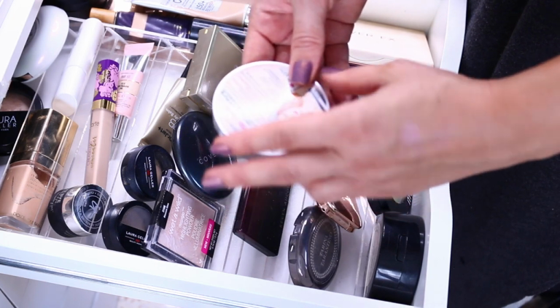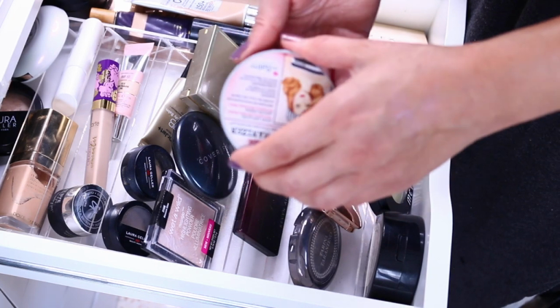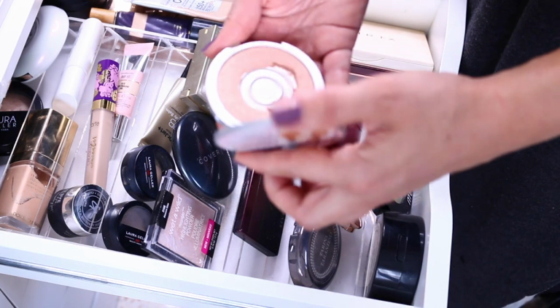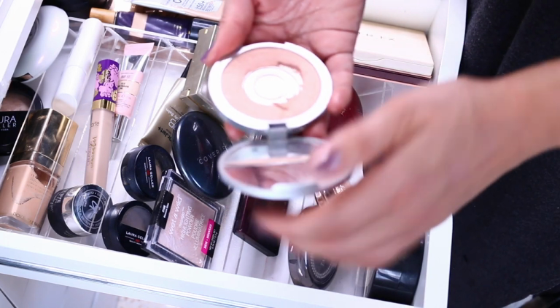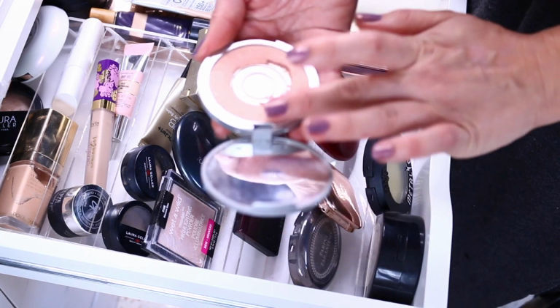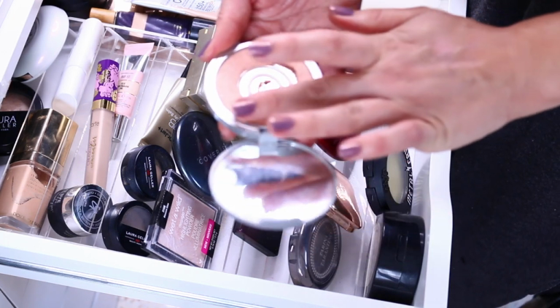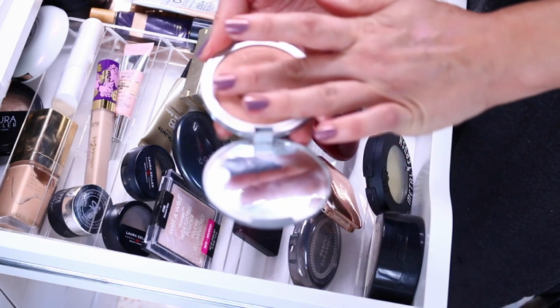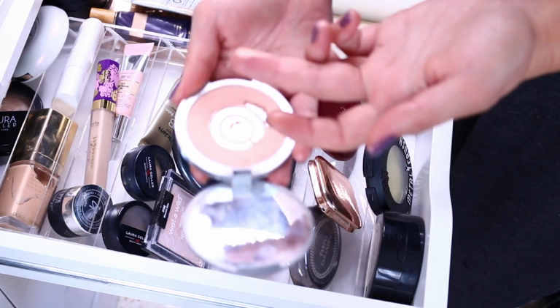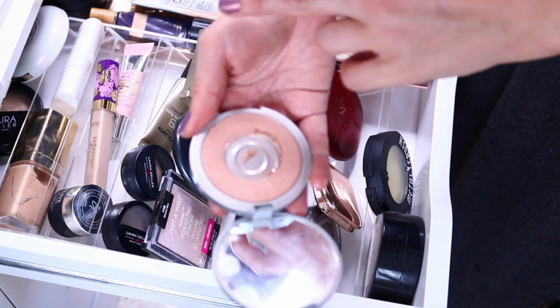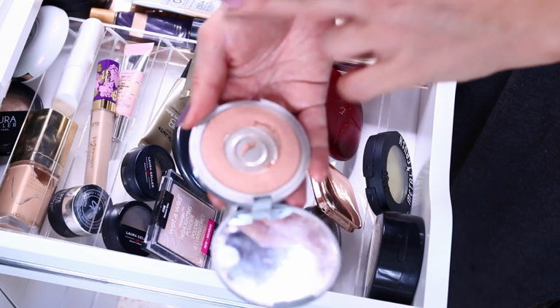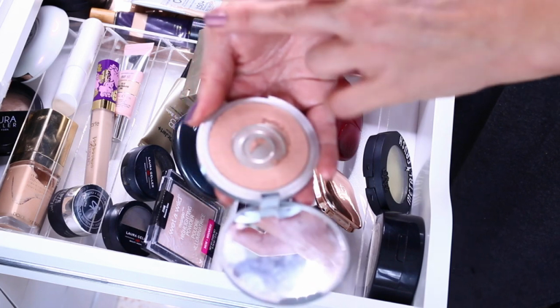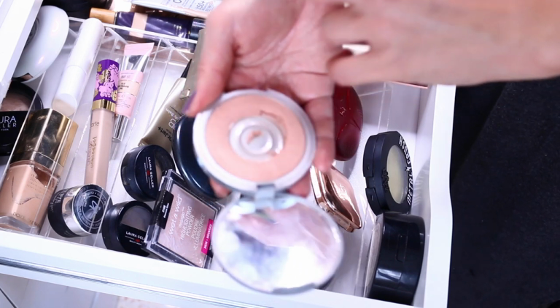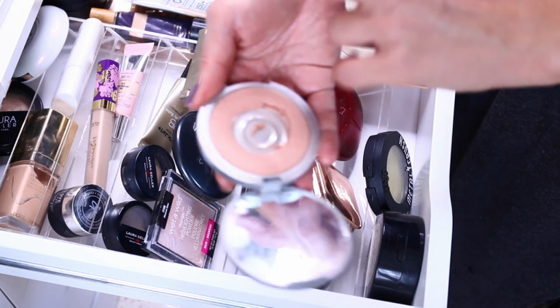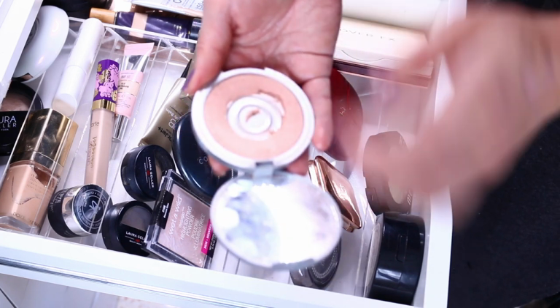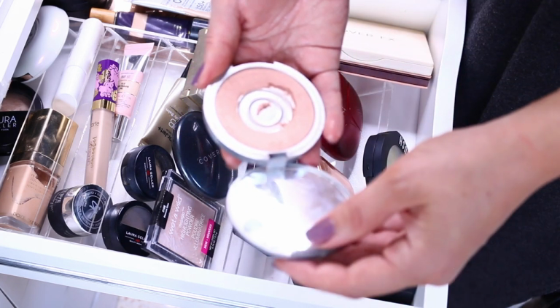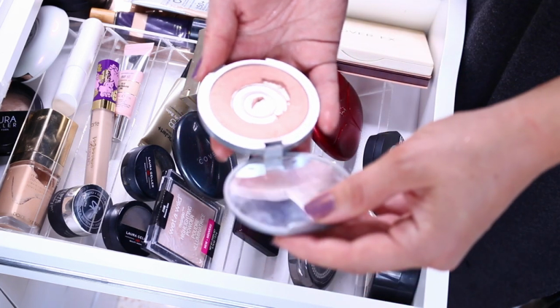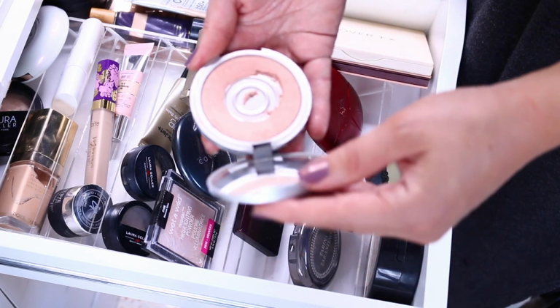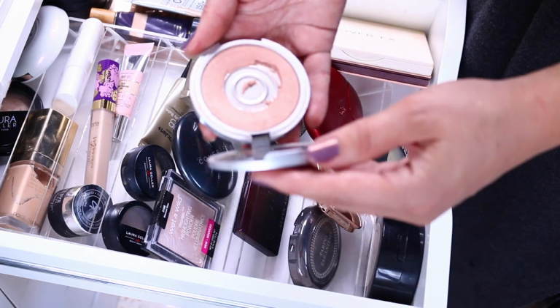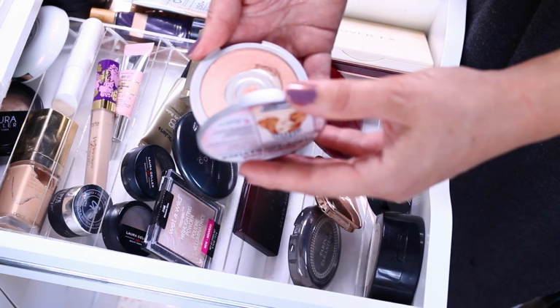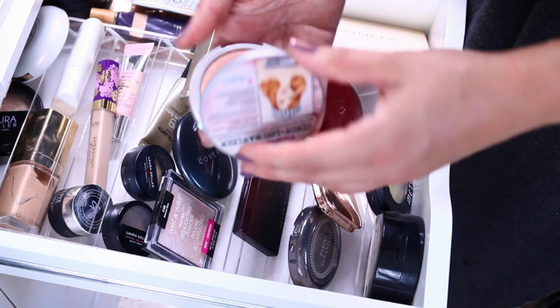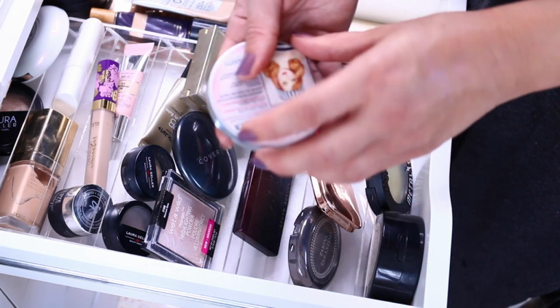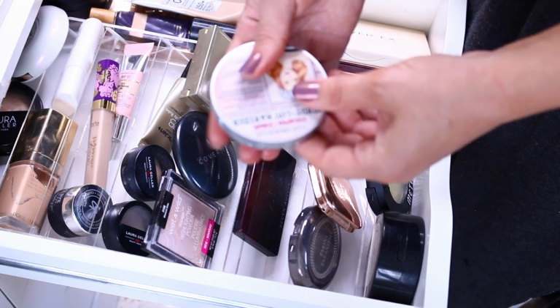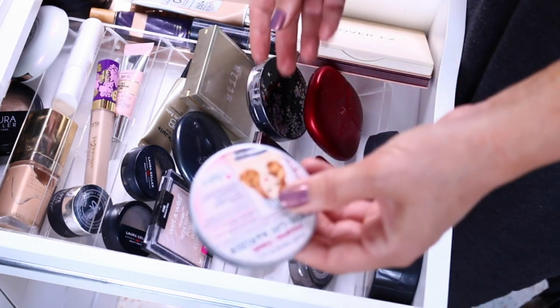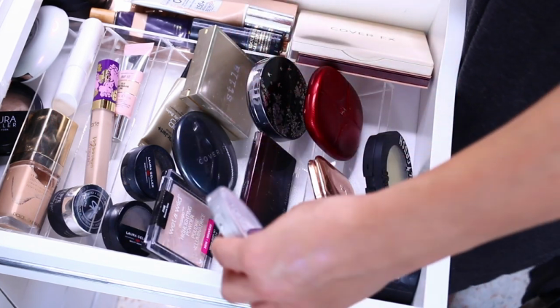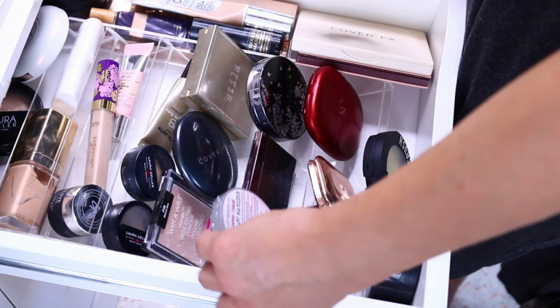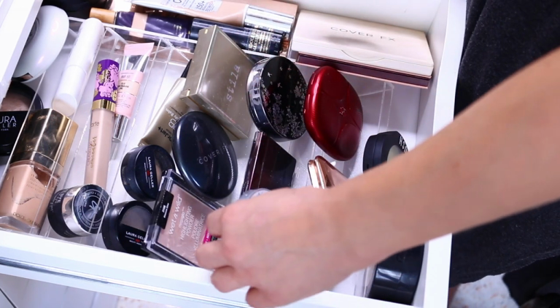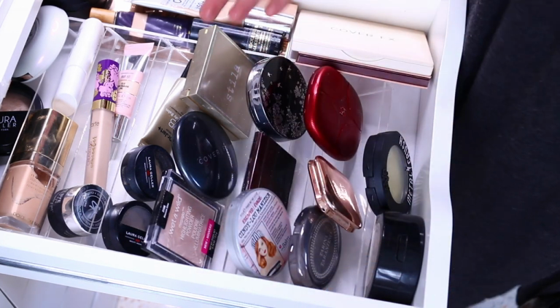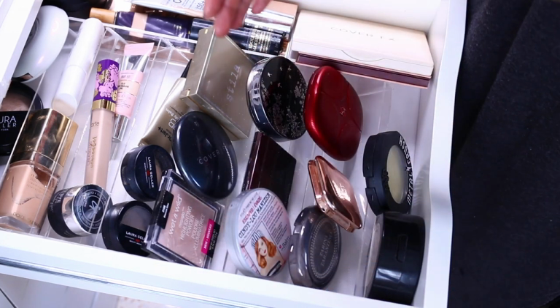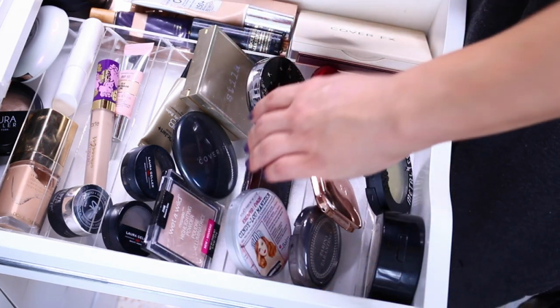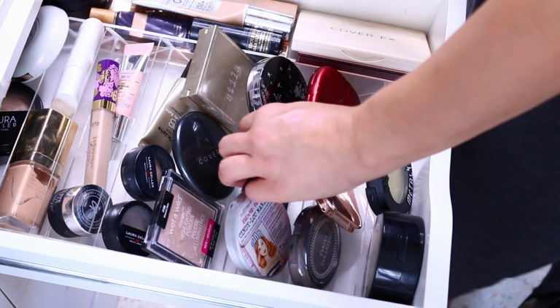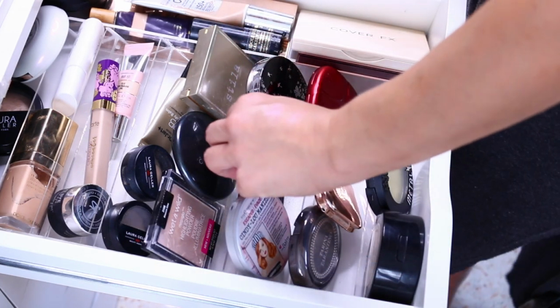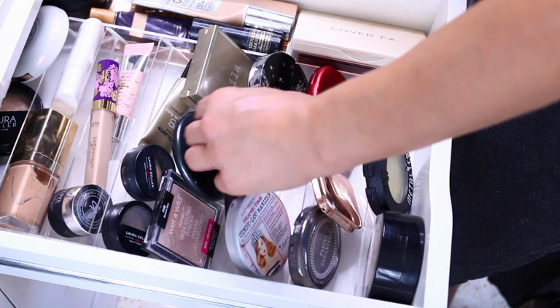This is the Cindy Luminizer, a peachy highlight with a kind of rosy glow. I use it as a shimmery blush. Love it — it's very fragile though, it breaks very easily.